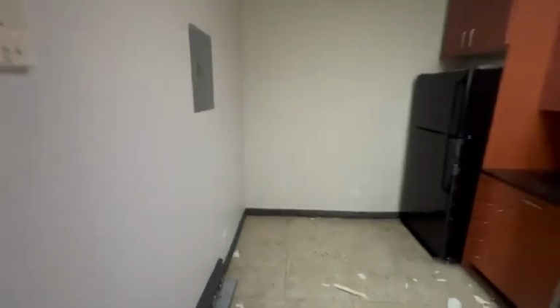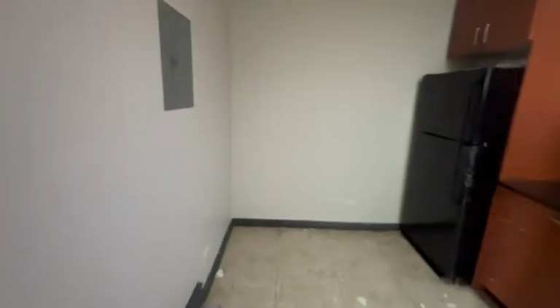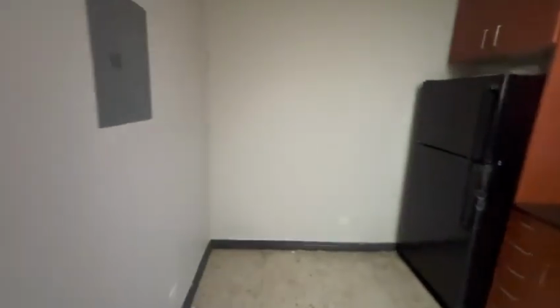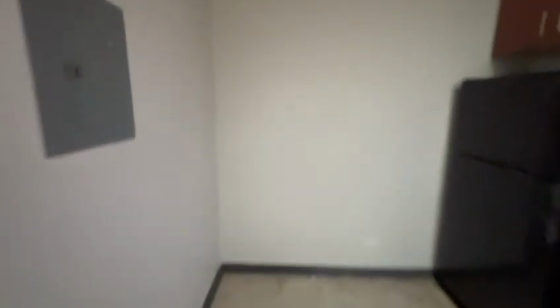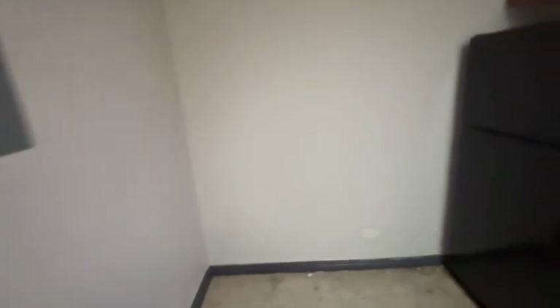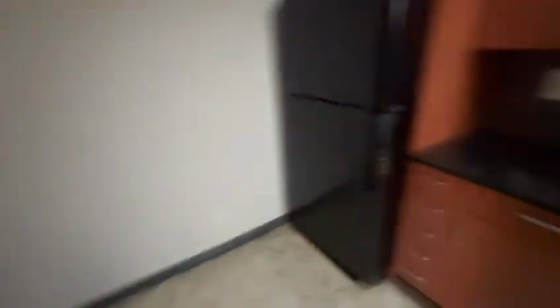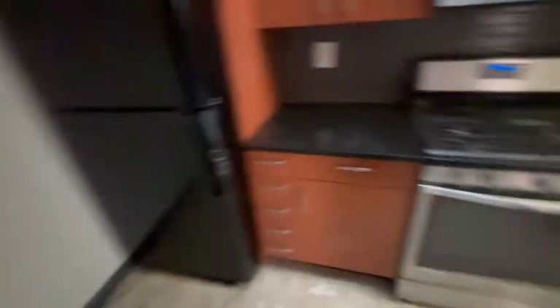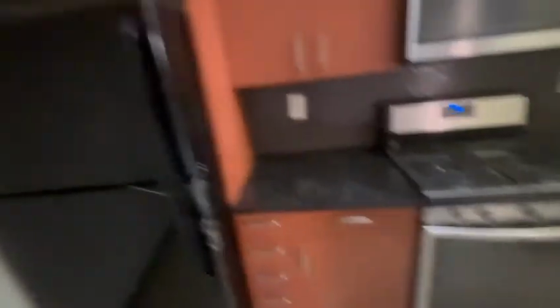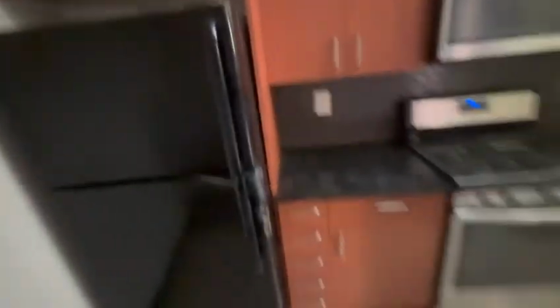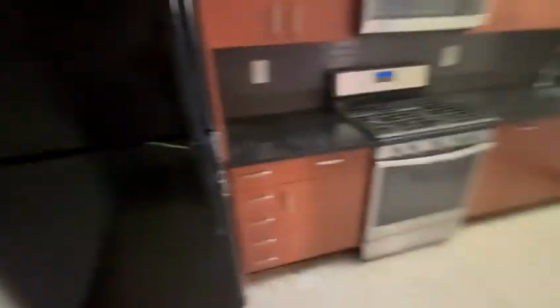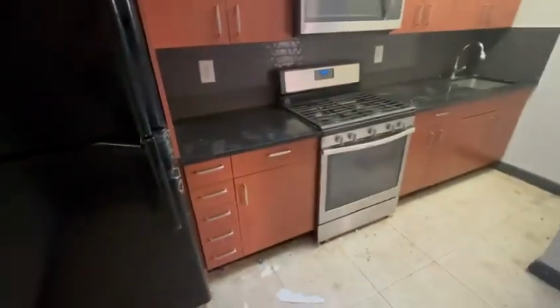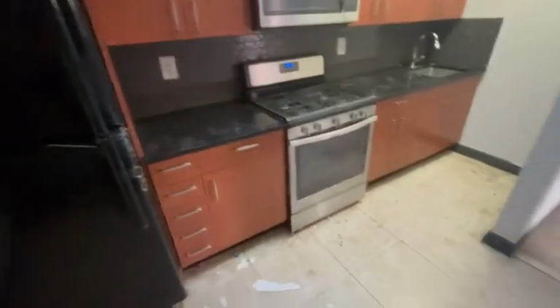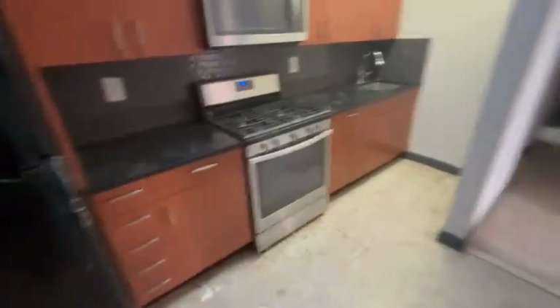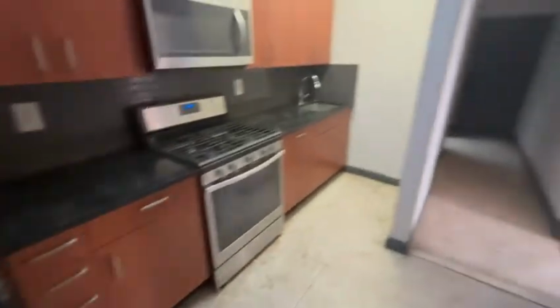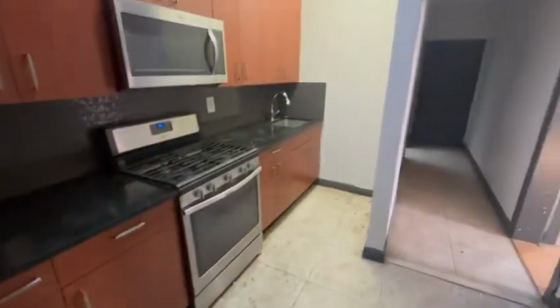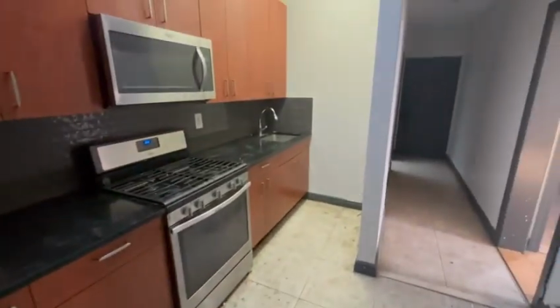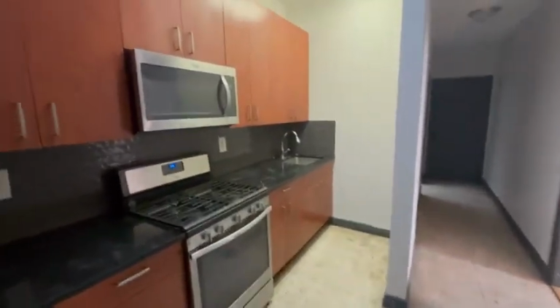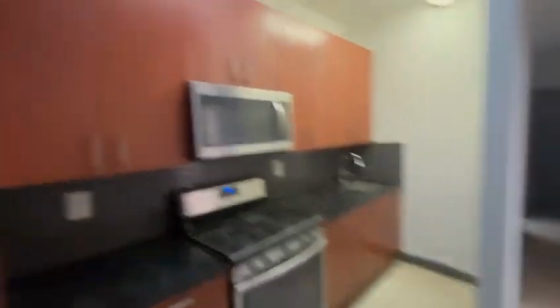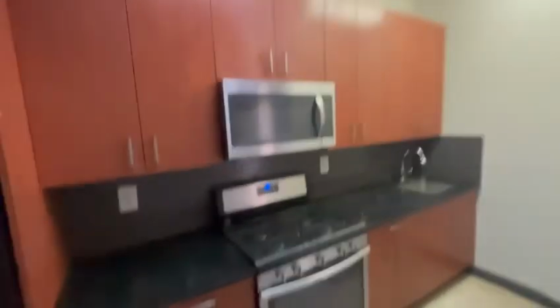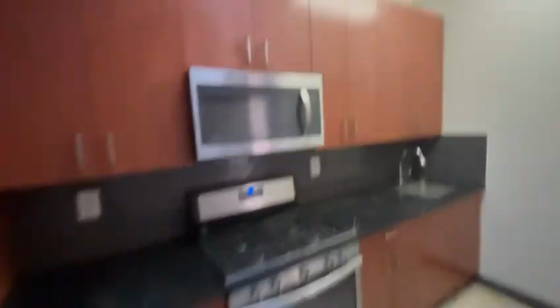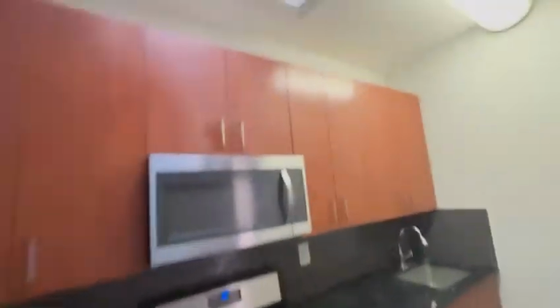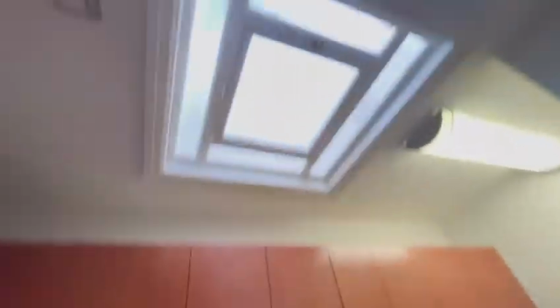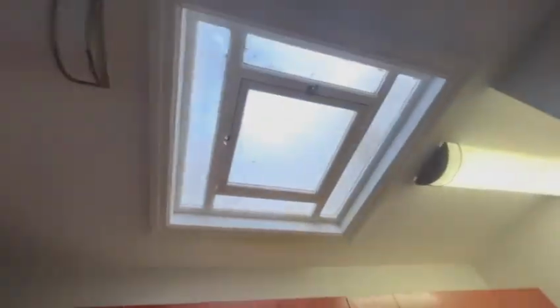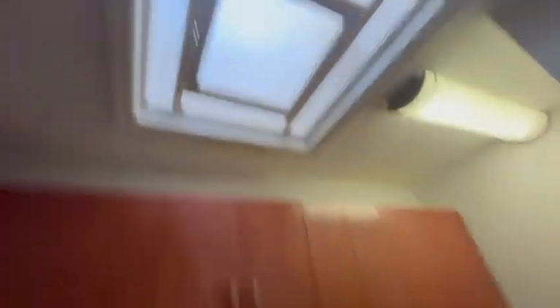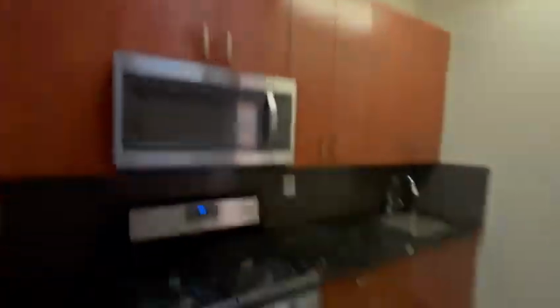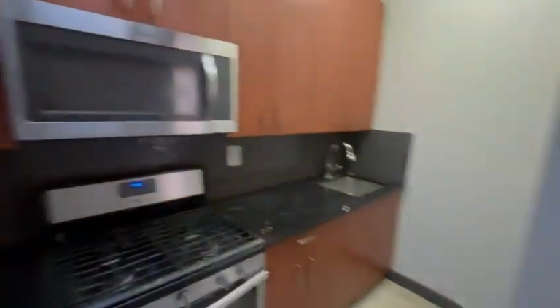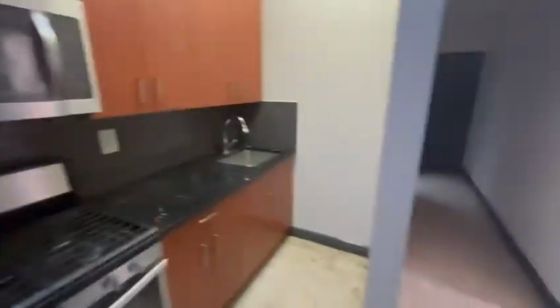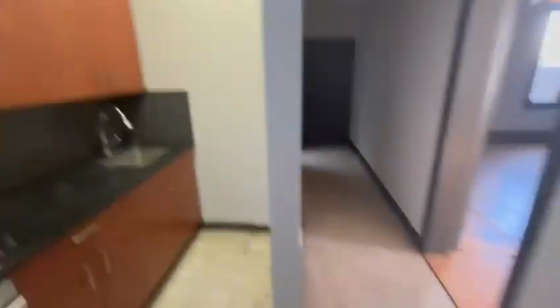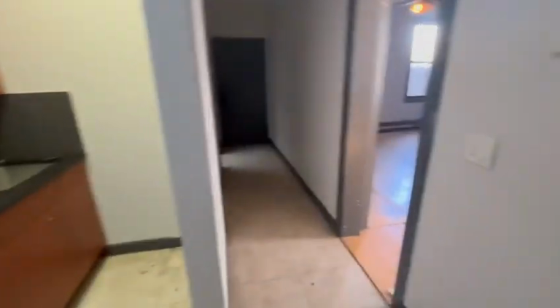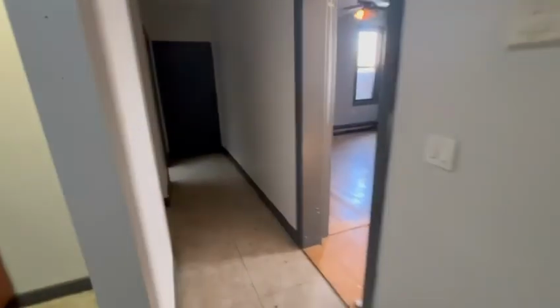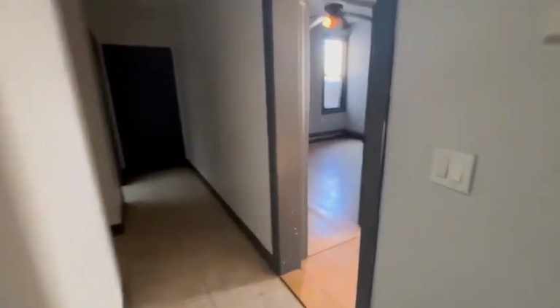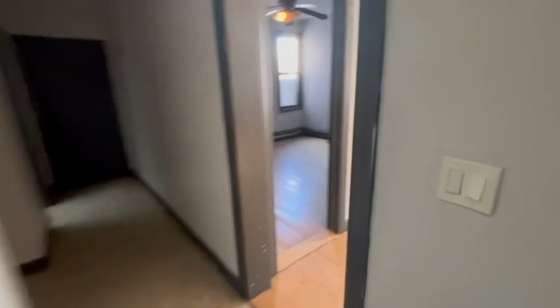Kitchen area — fridge, gas stove, microwave in here, and a skylight as well. This unit has several skylights.